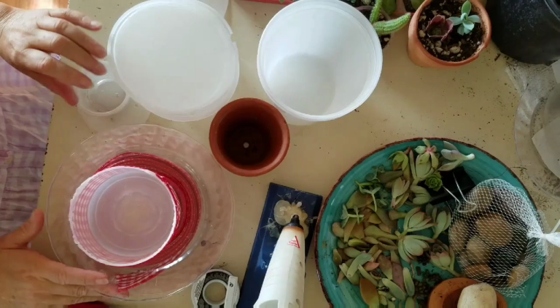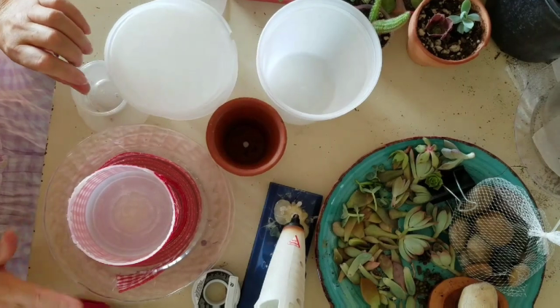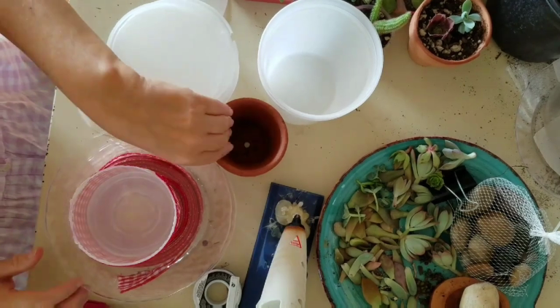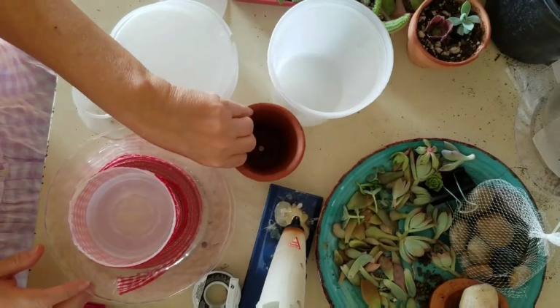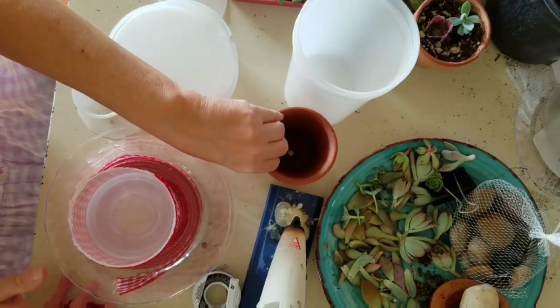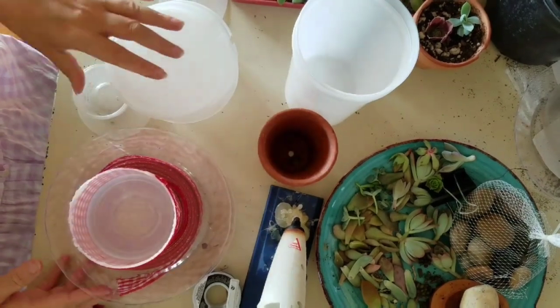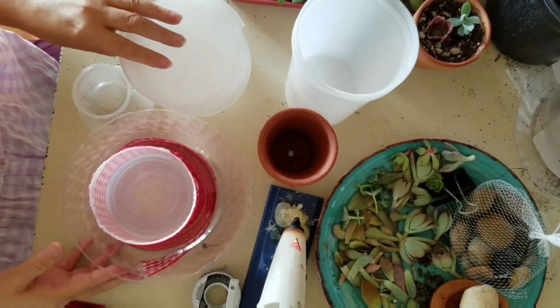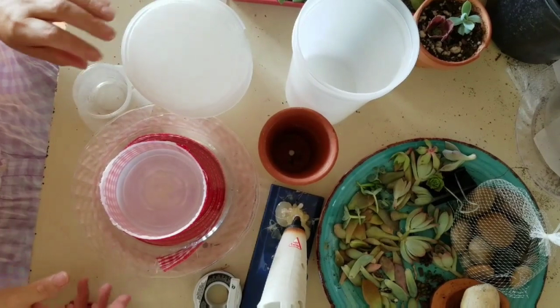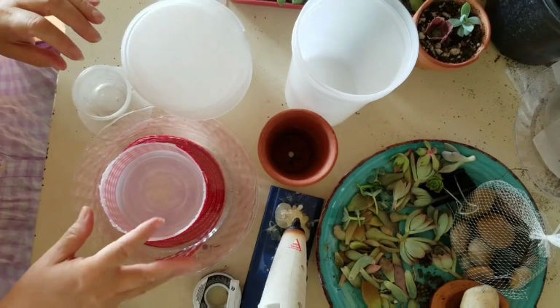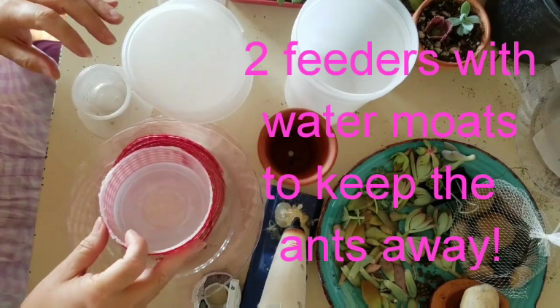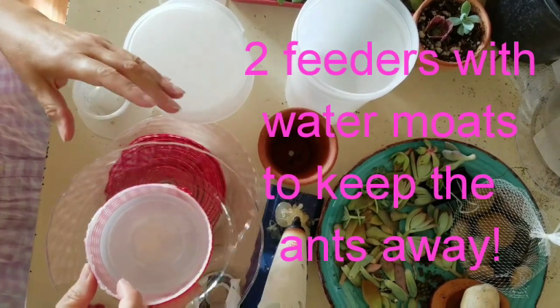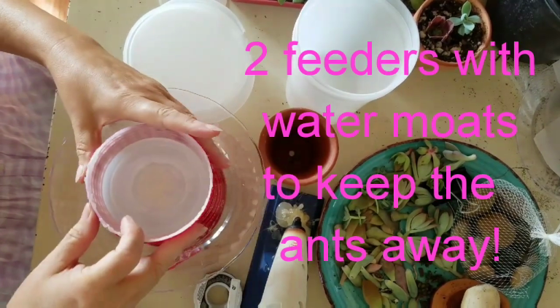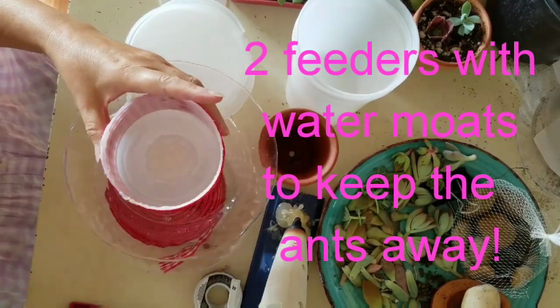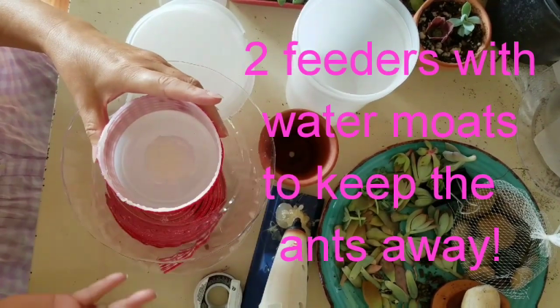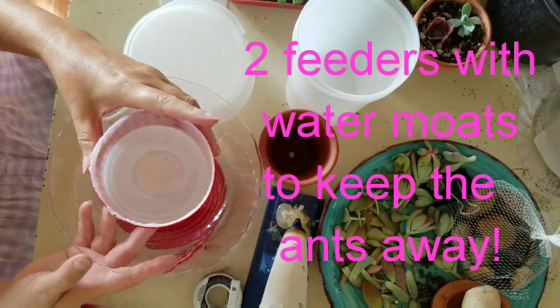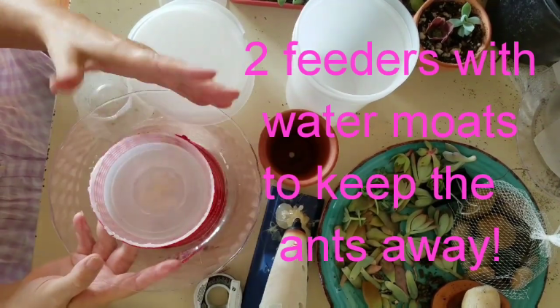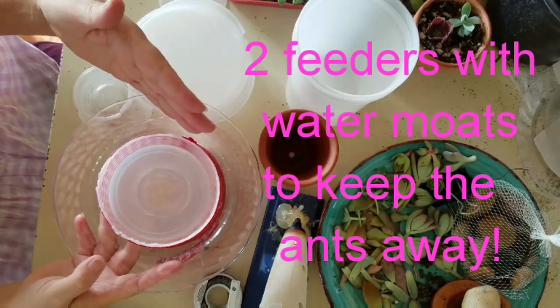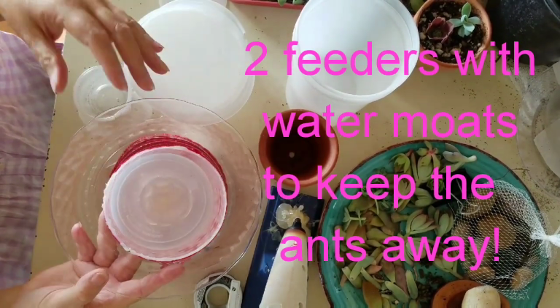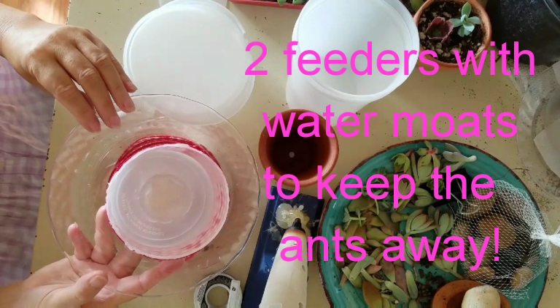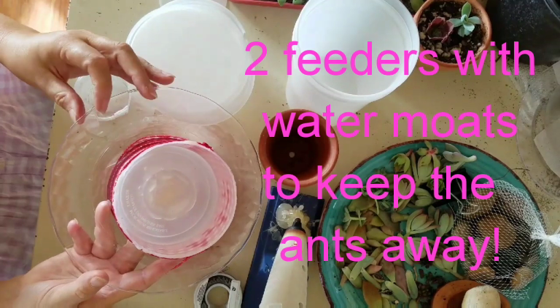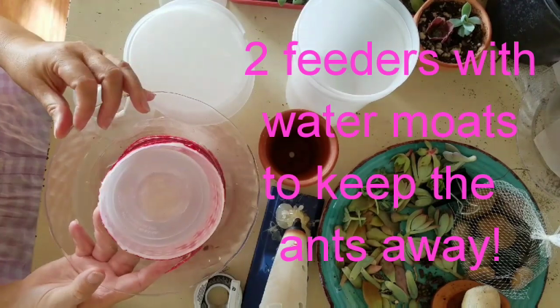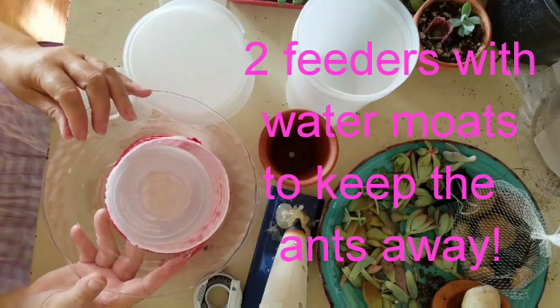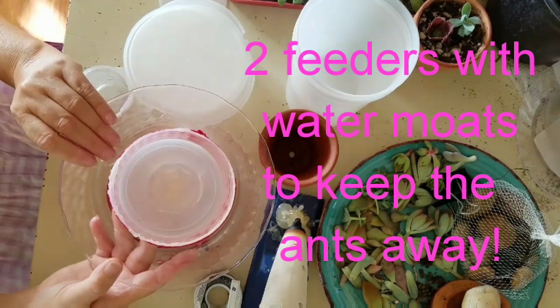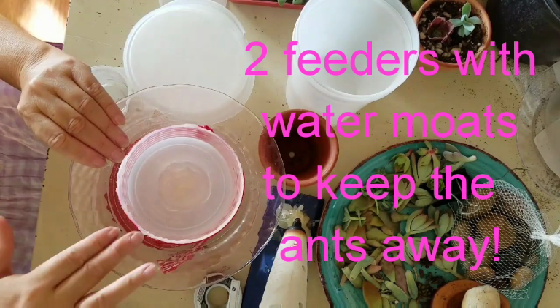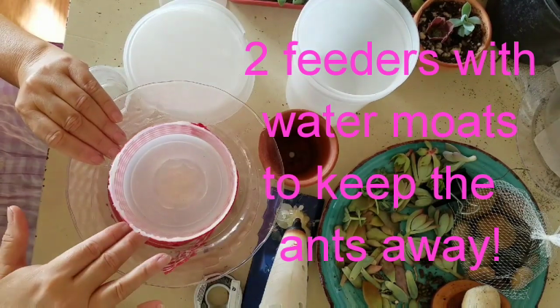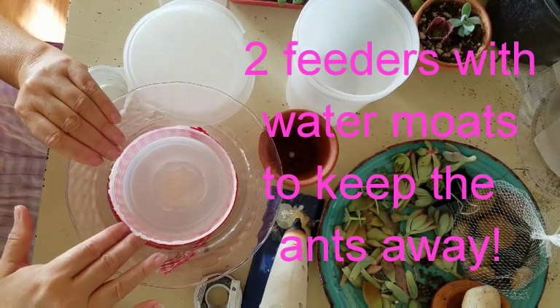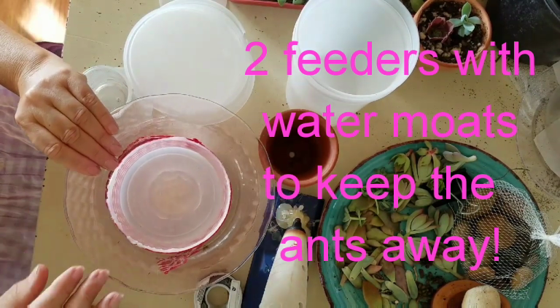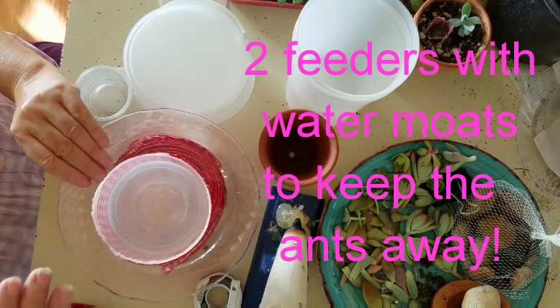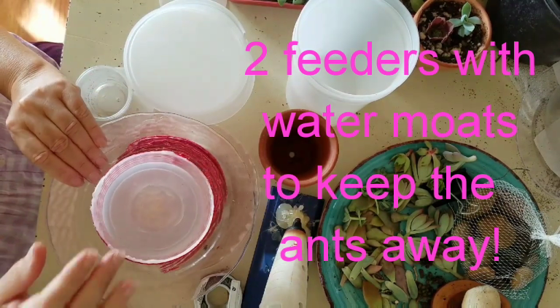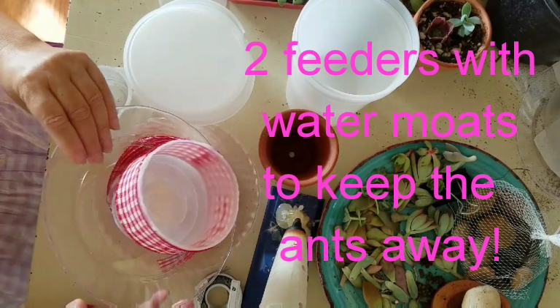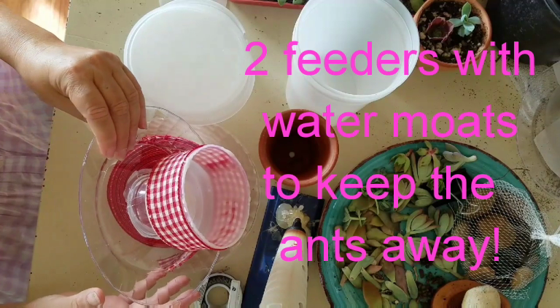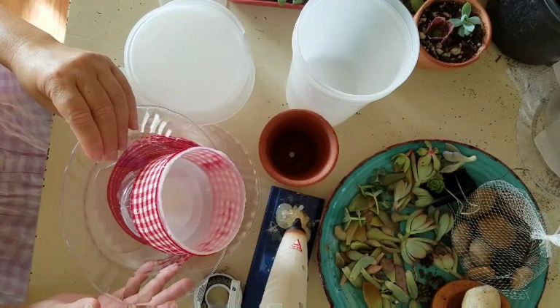Good morning. Today we're going to do a hummingbird feeder because the ants are getting to my nectar for my hummingbirds. So we're going to do a built-in water moat and I'll show you how to do this one.